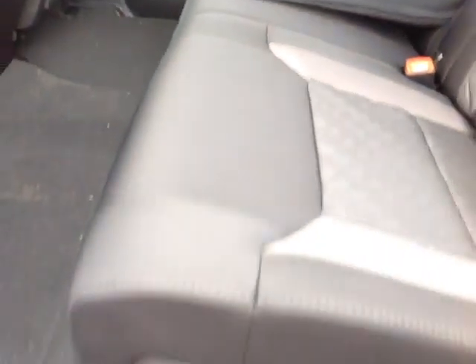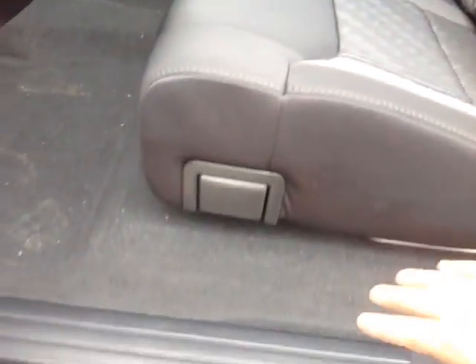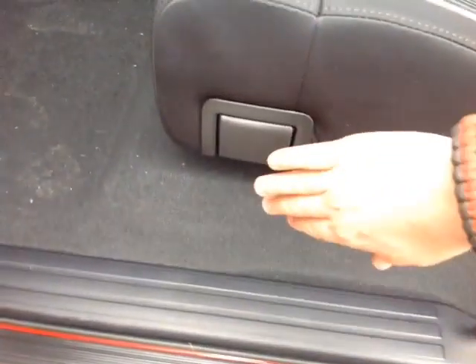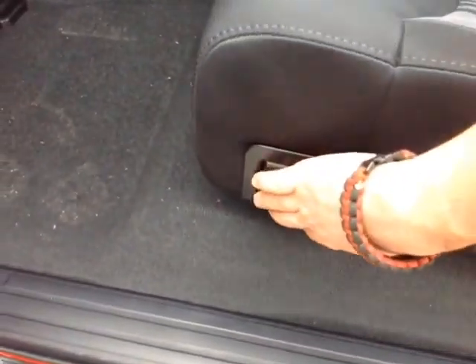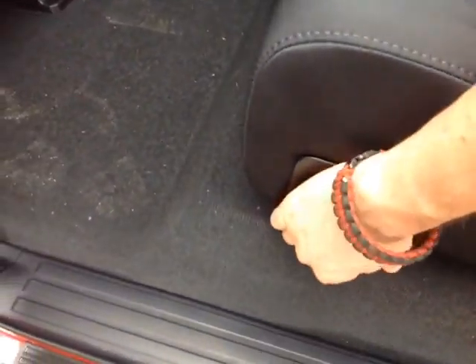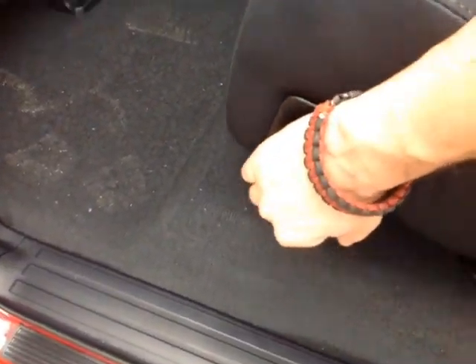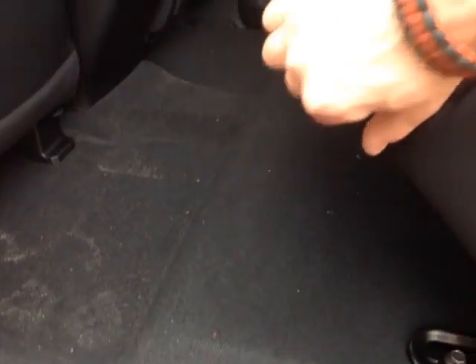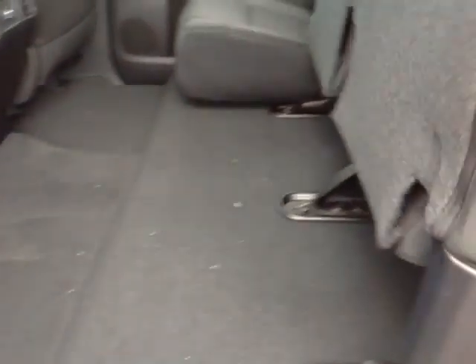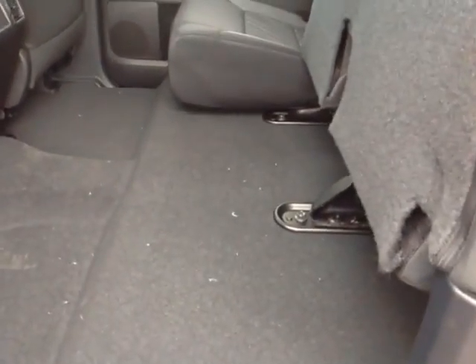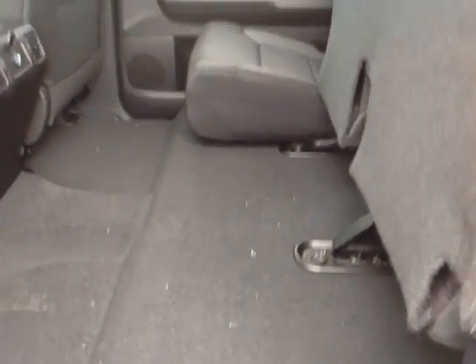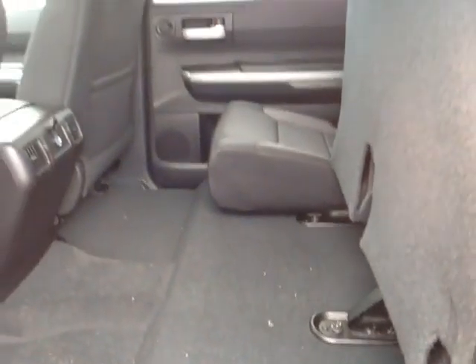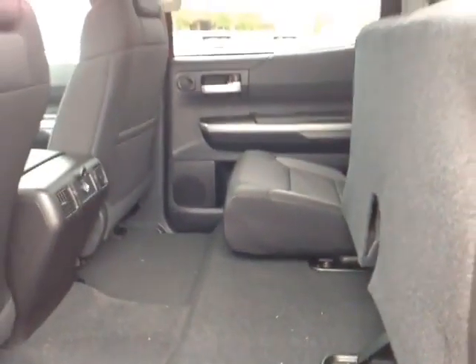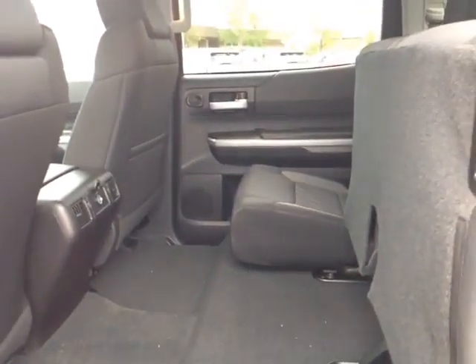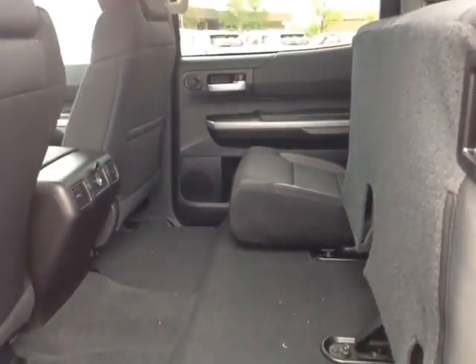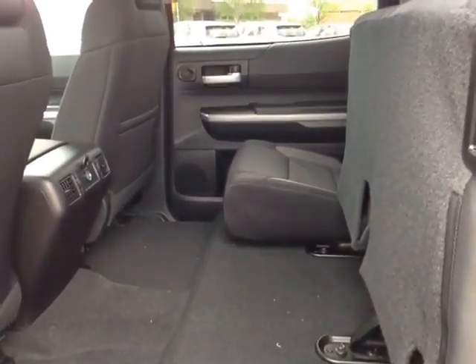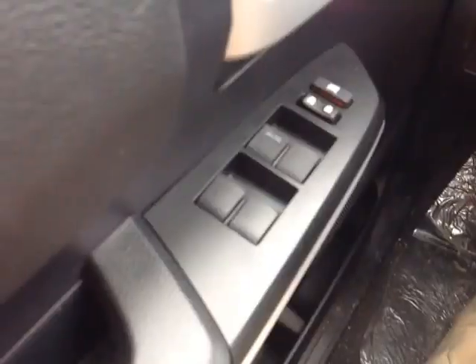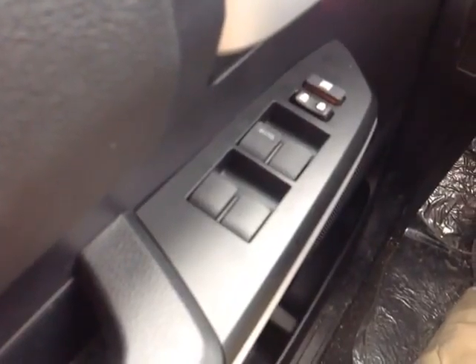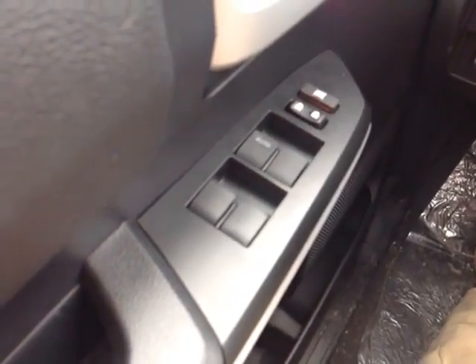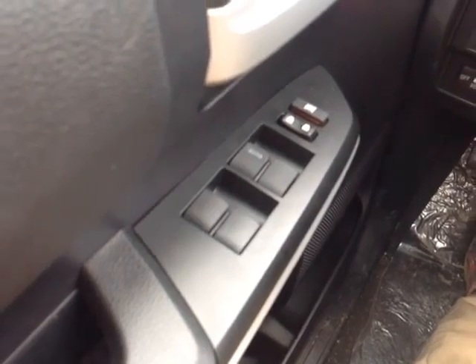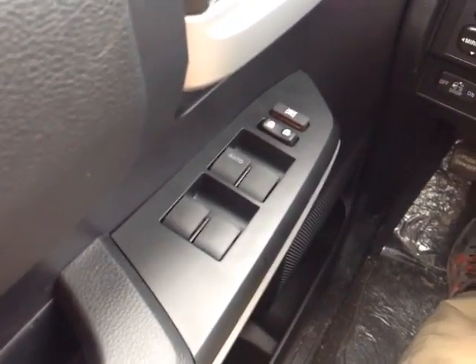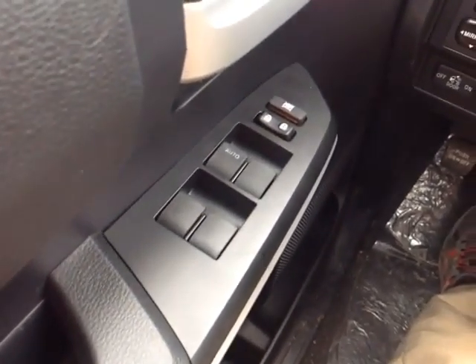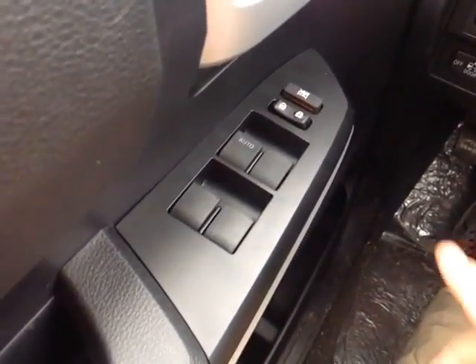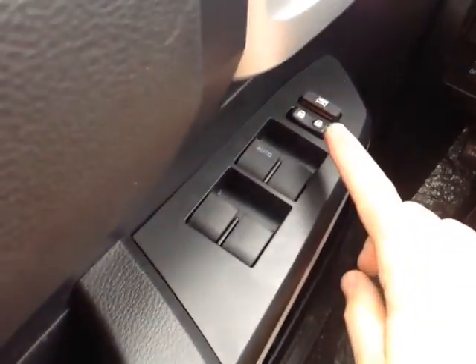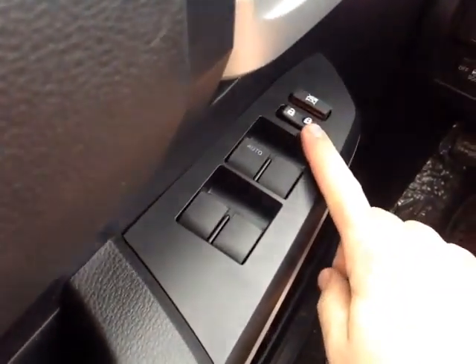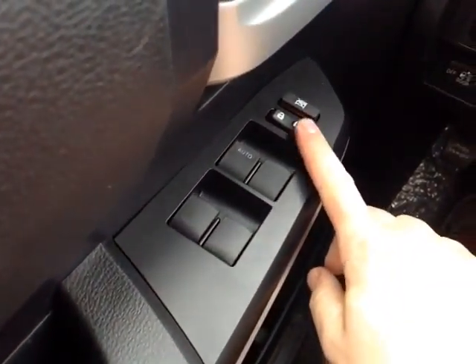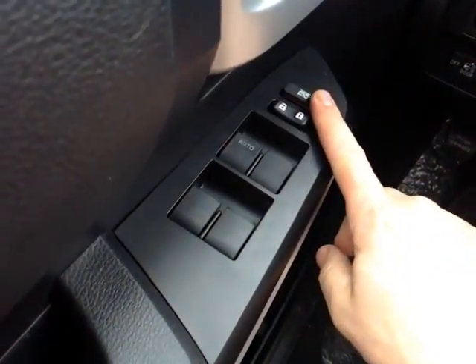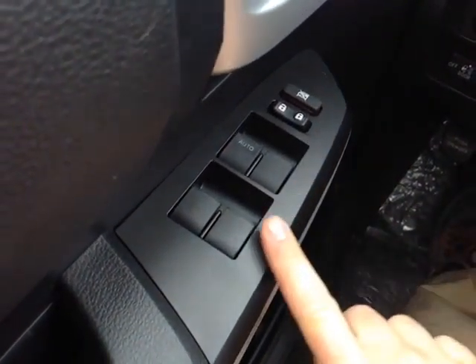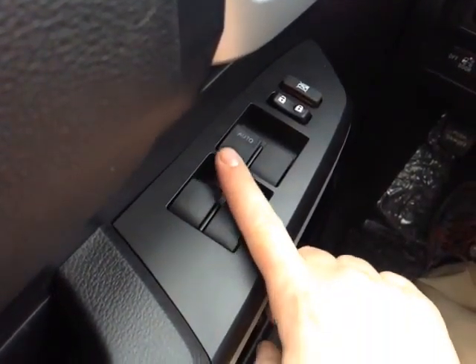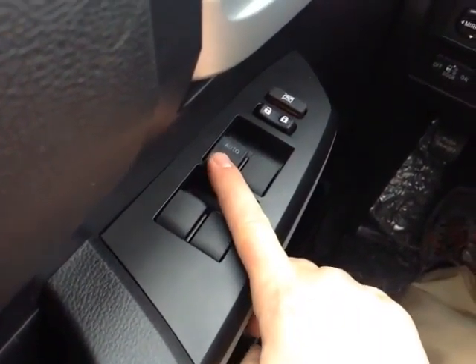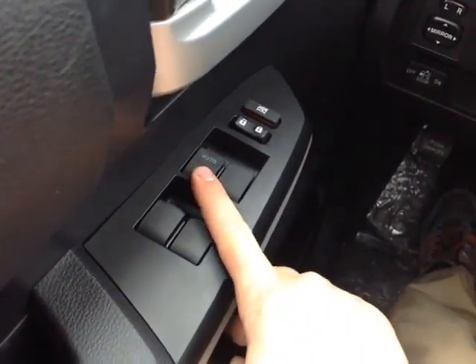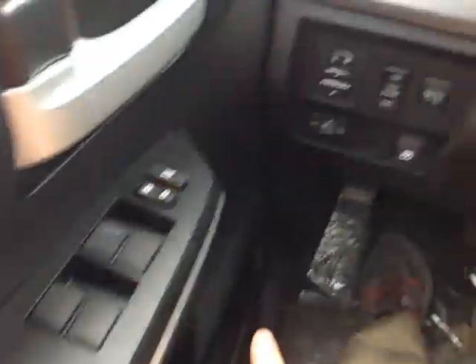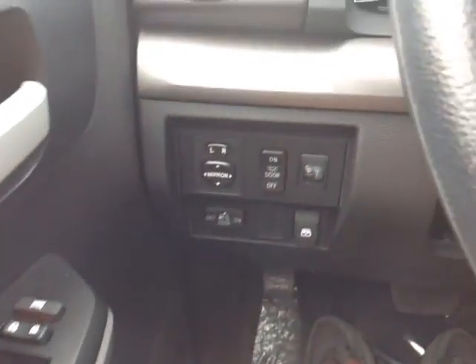And then you'll notice these levers on either one of the back seats, allowing you to flip them up in a 60-40 split, freeing up additional cargo space for you. Plus Chris, there's no shortage of power options in this new Tundra, starting on the door handle with power locks and this switch that locks those power windows with the Auto One Touchdown.